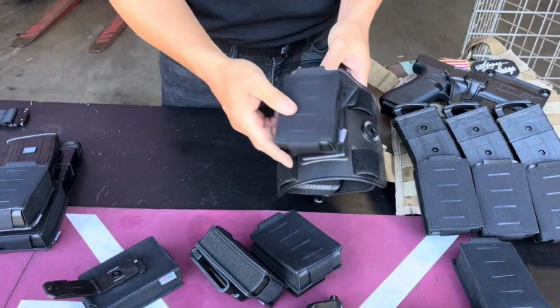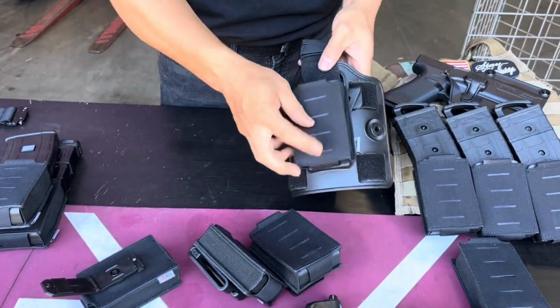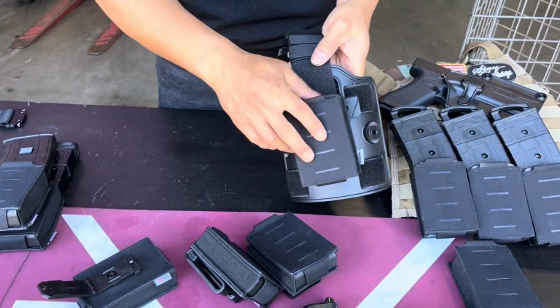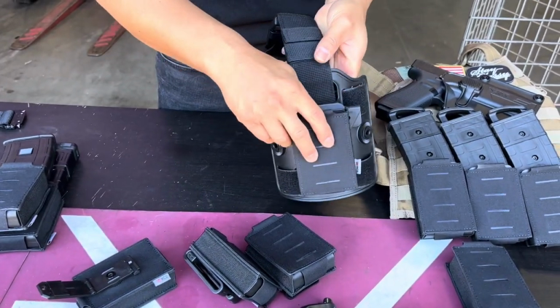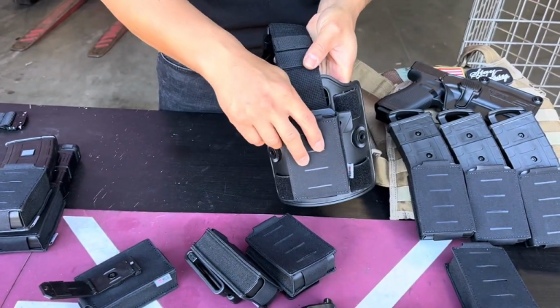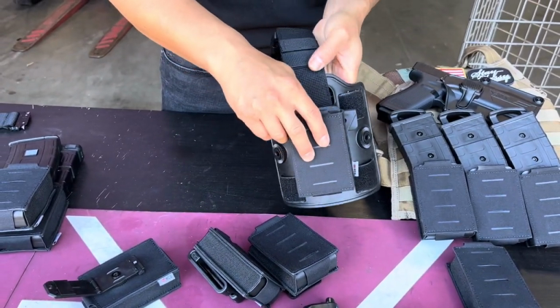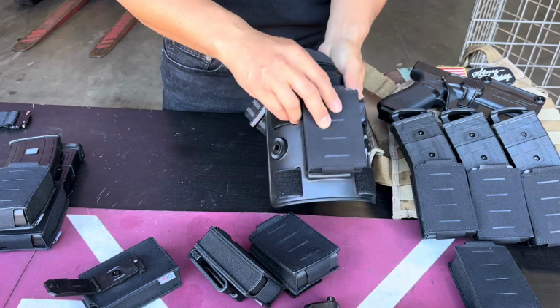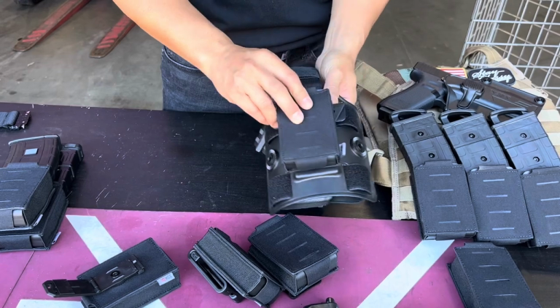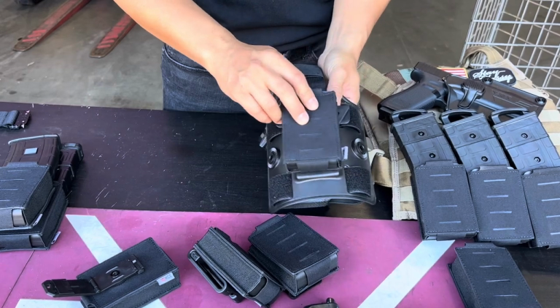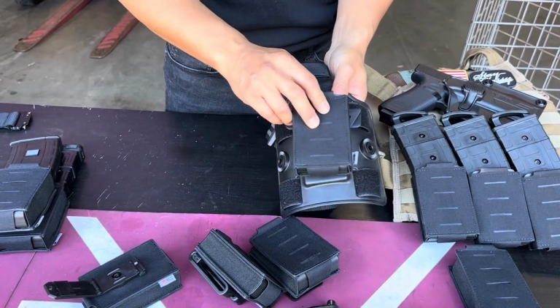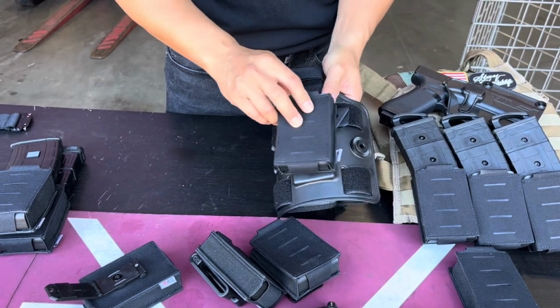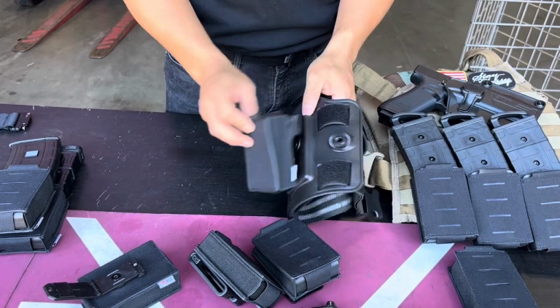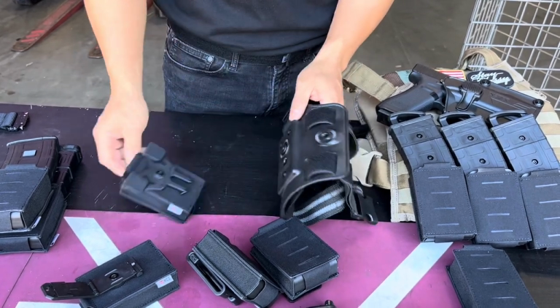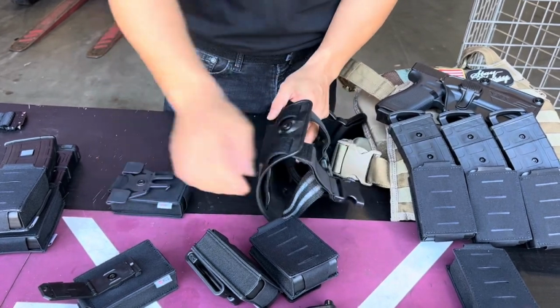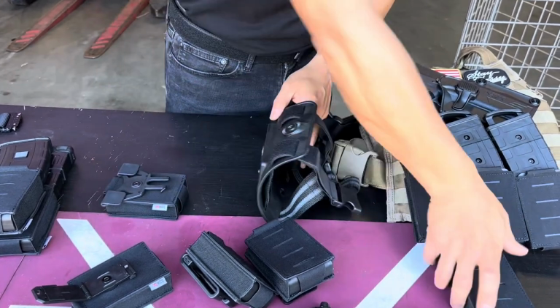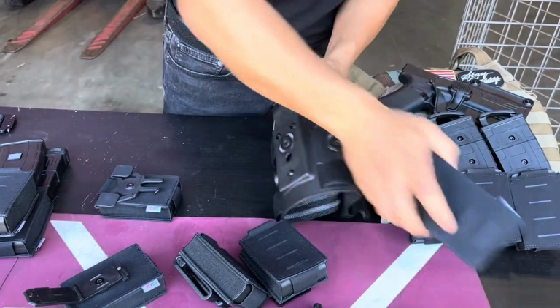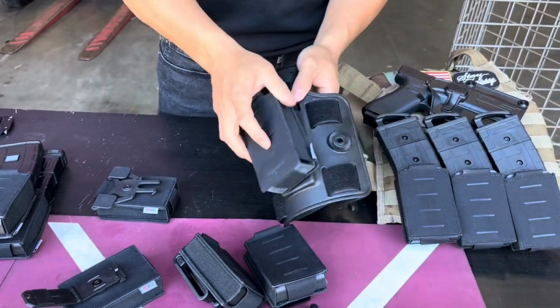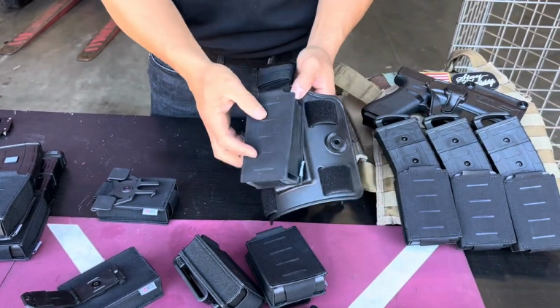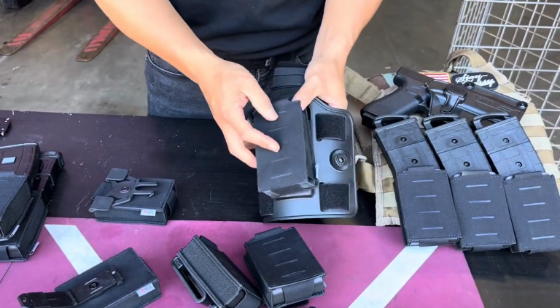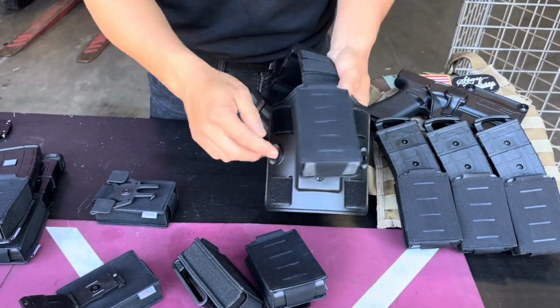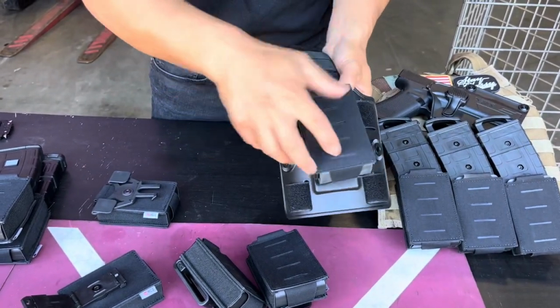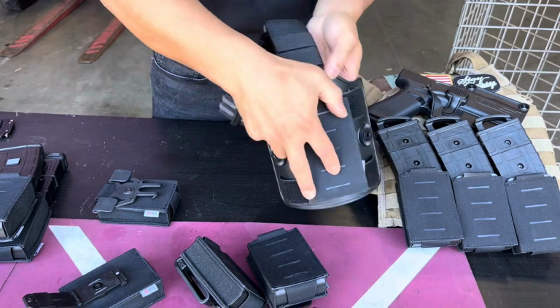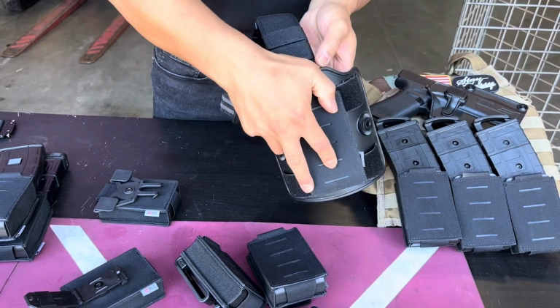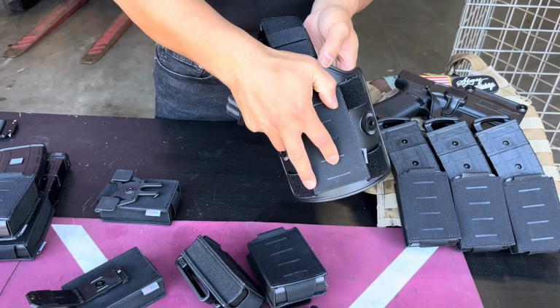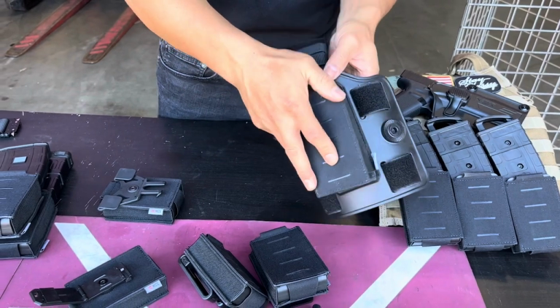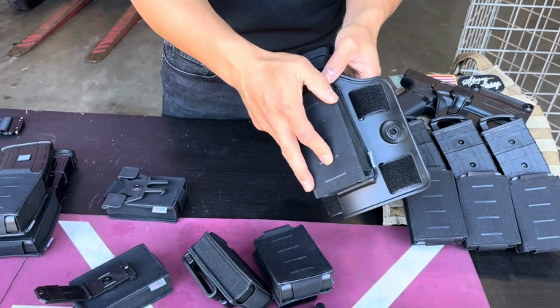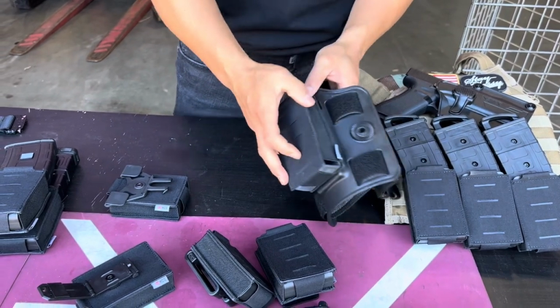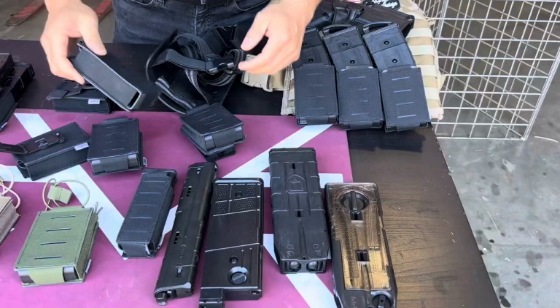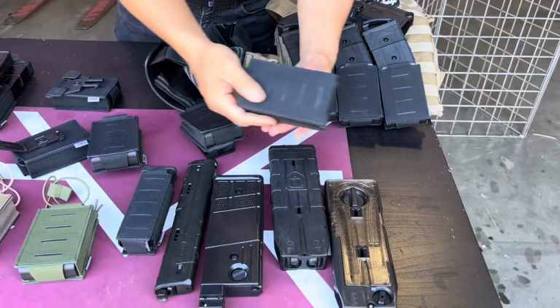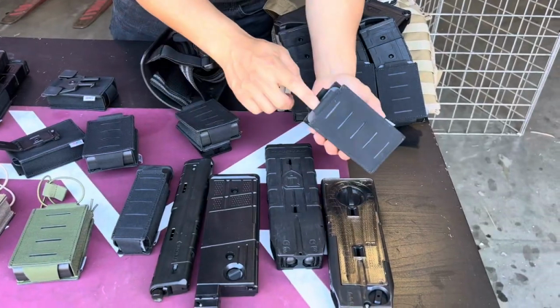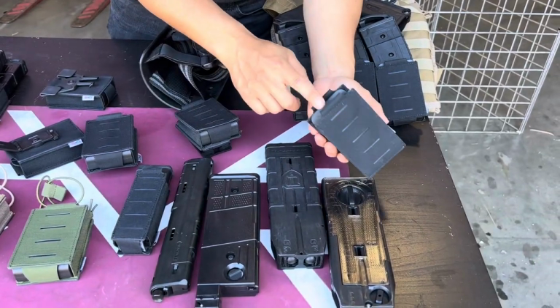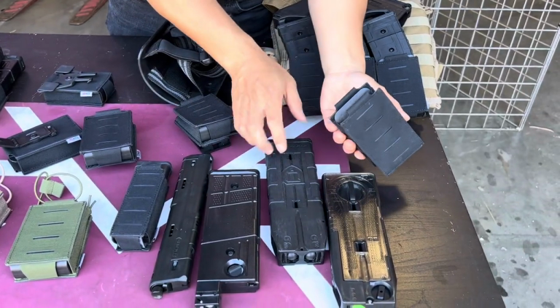If you want to put it on your leg, there's a leg rig that you can attach directly. With the leg rig you can go in three different positions — you can run three pouches on your leg.